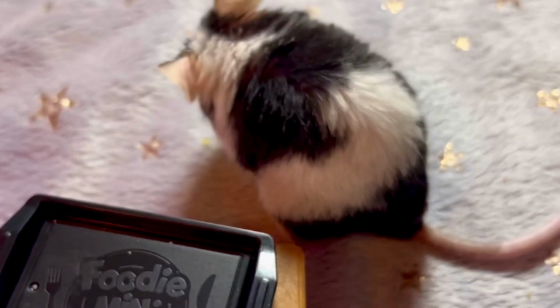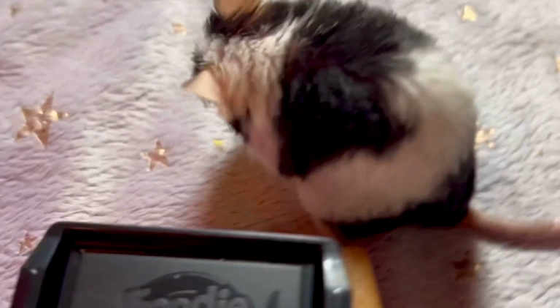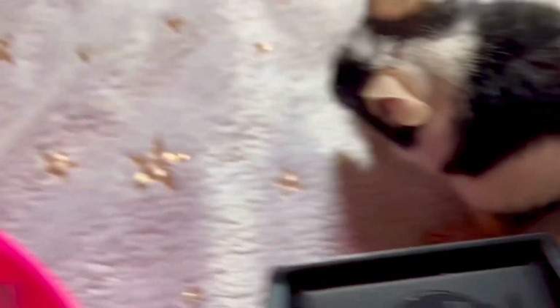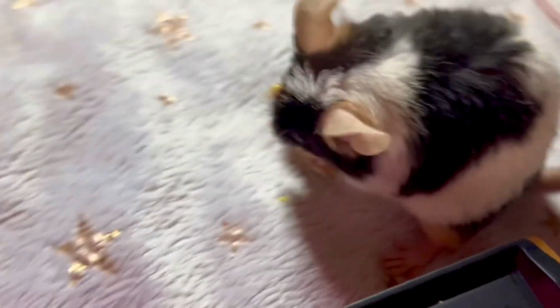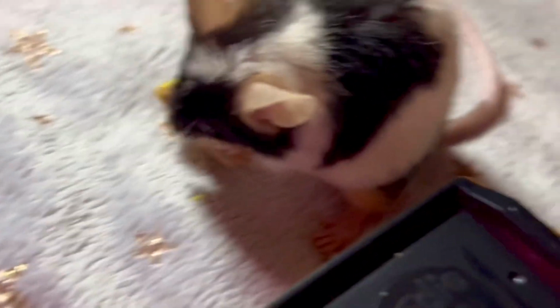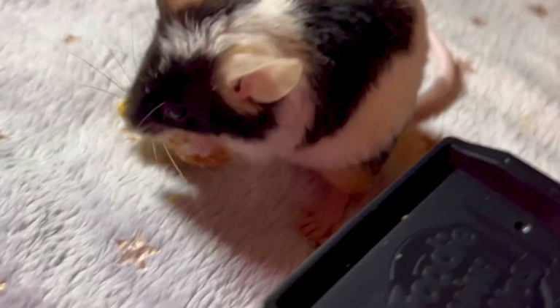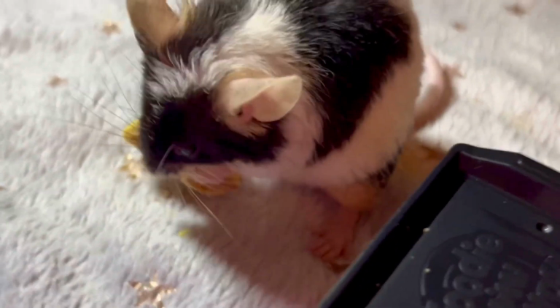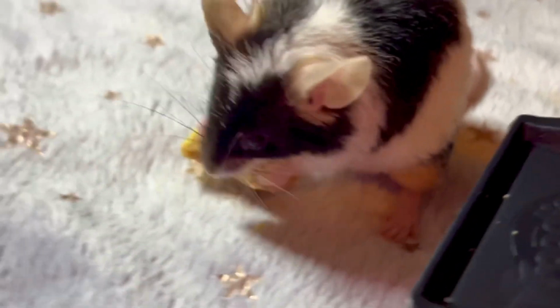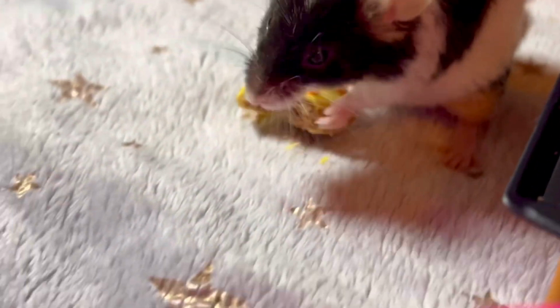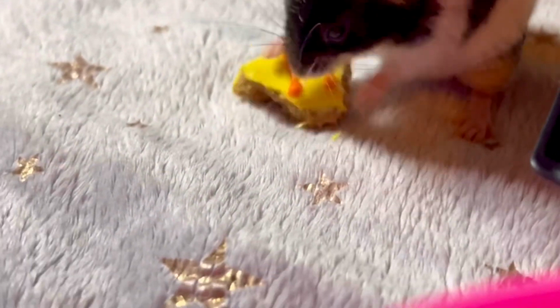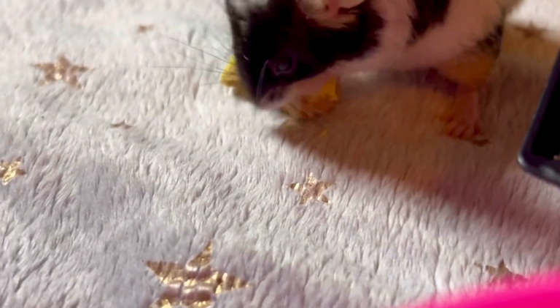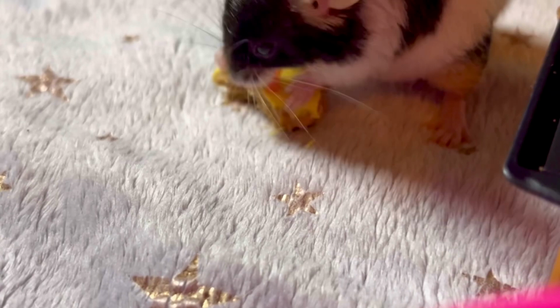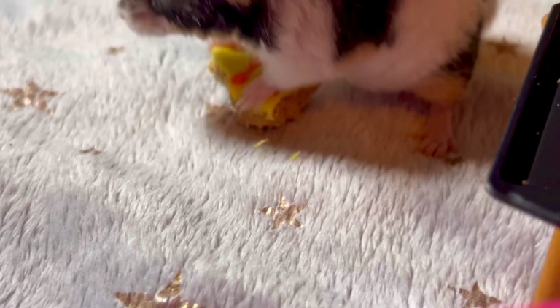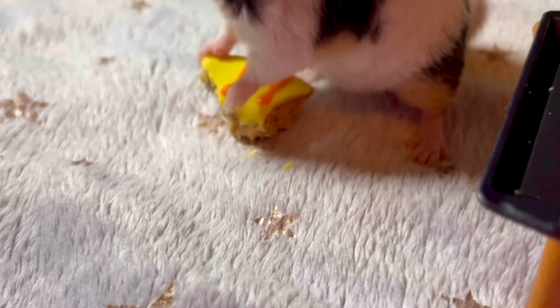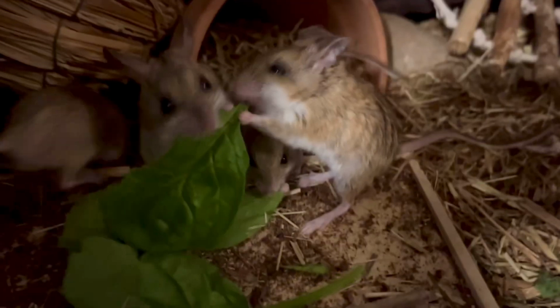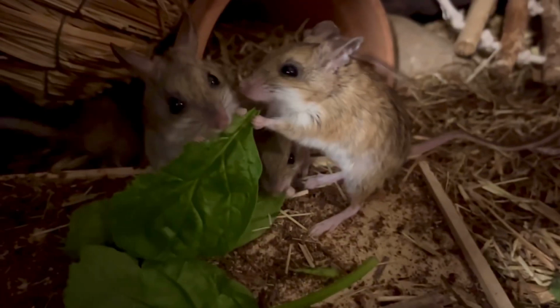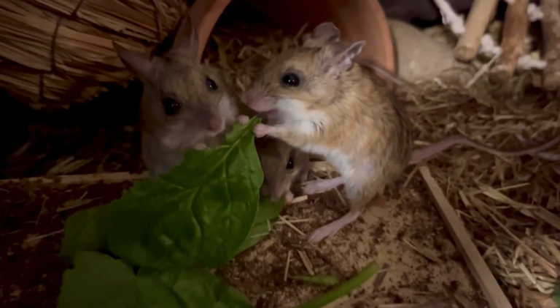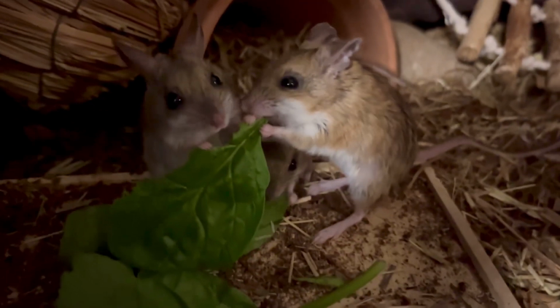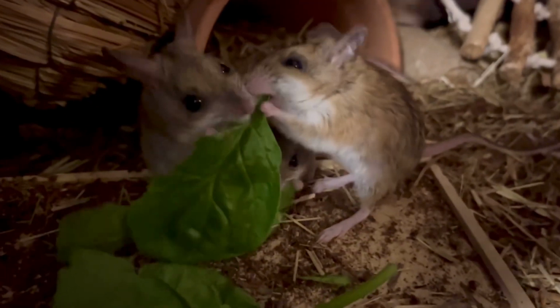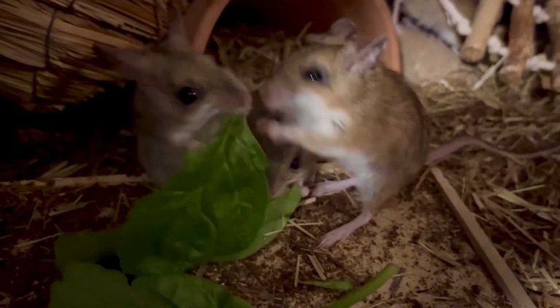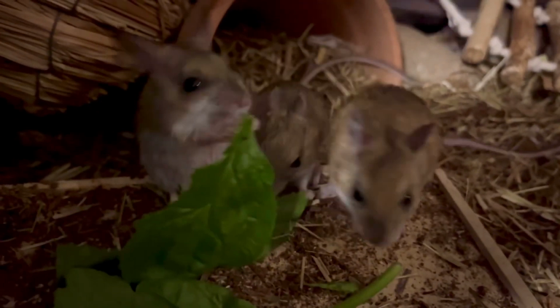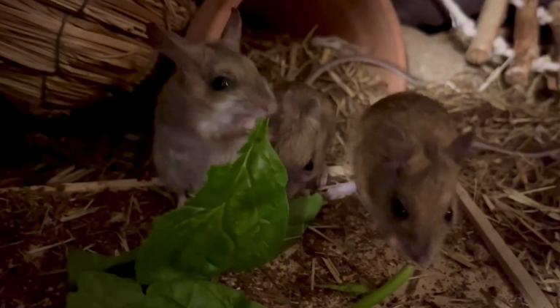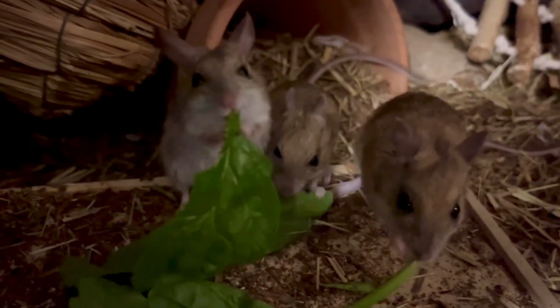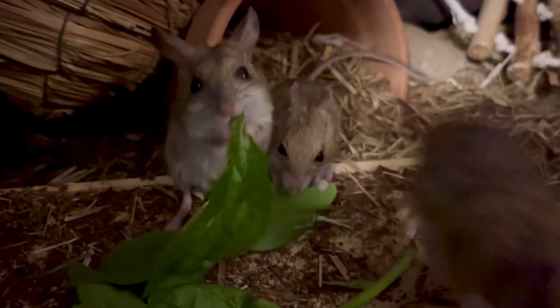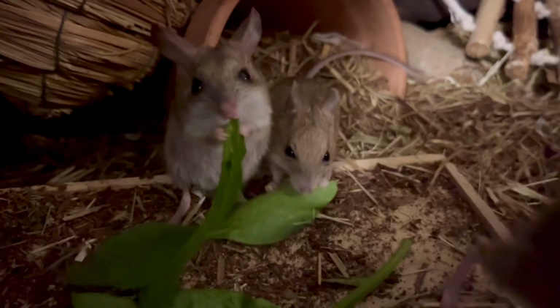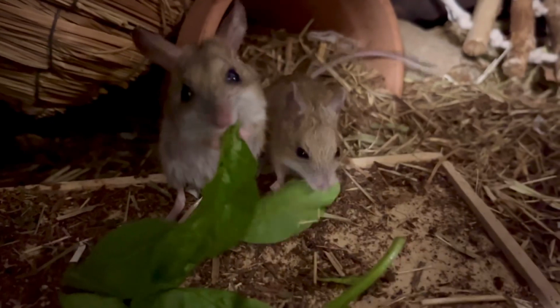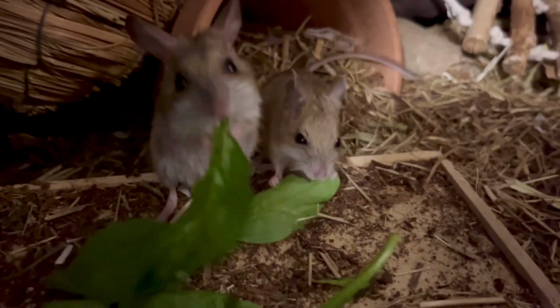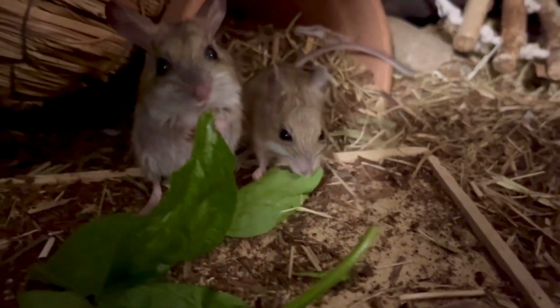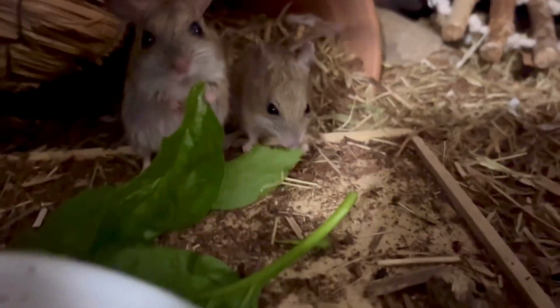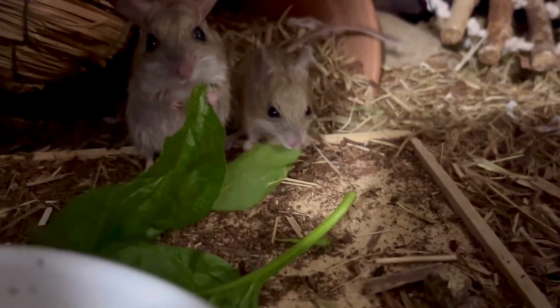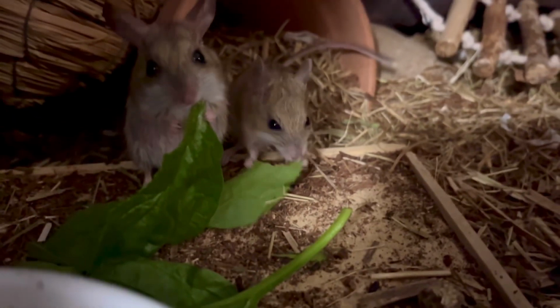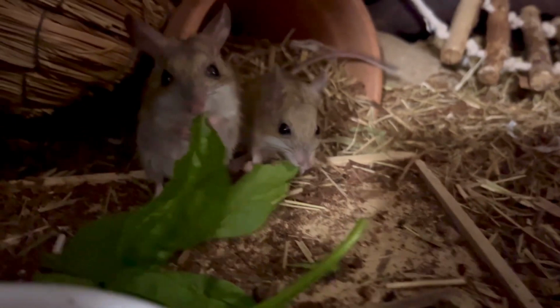Every time I see that it's soiled in any way, I can just switch it out and put it in the washing machine. It is worth noting that this doesn't apply to my Spinifex hopping mice because they are native and they live in a very specific environment.